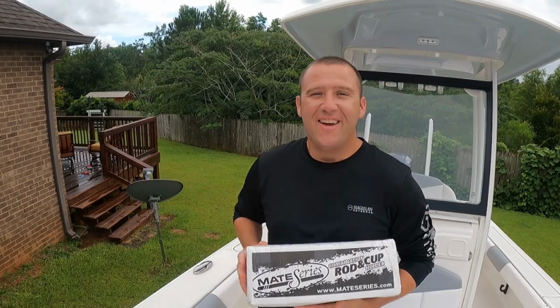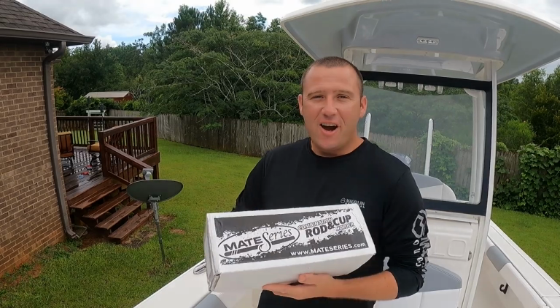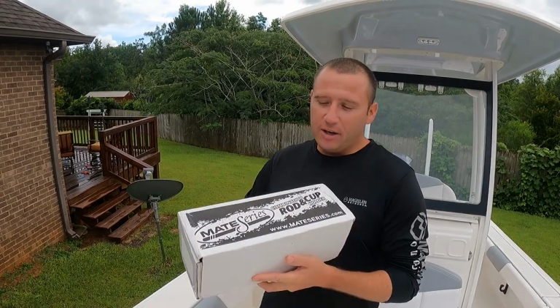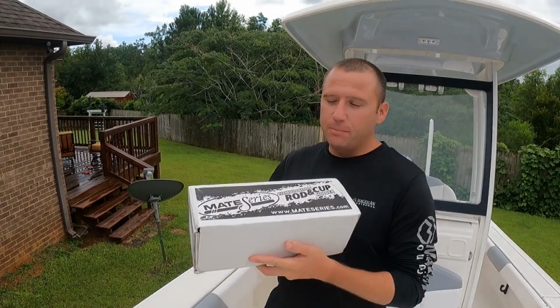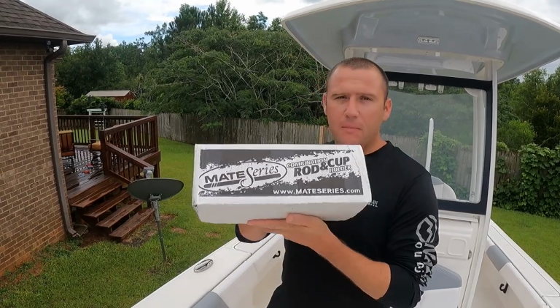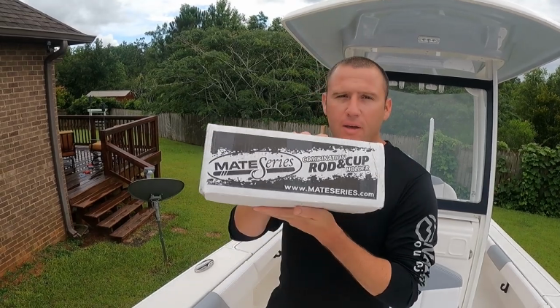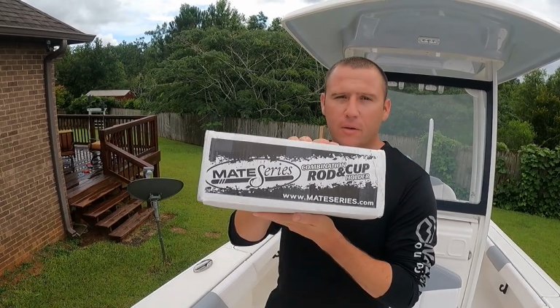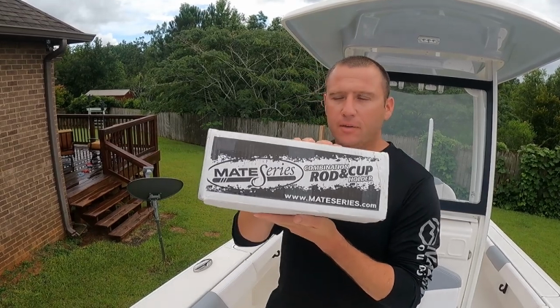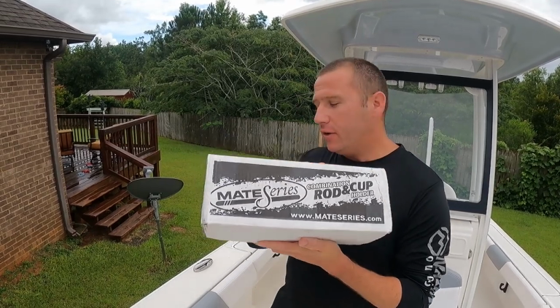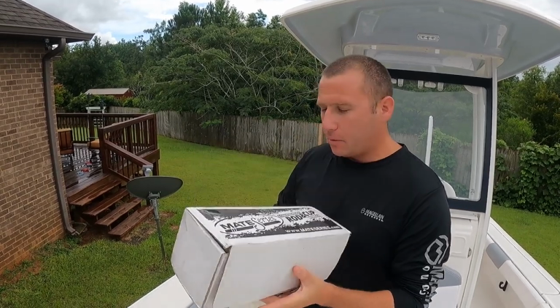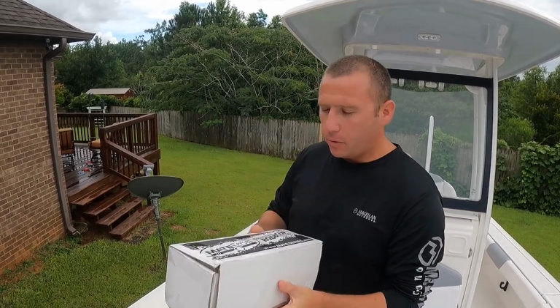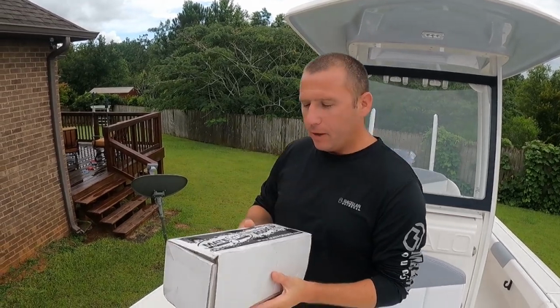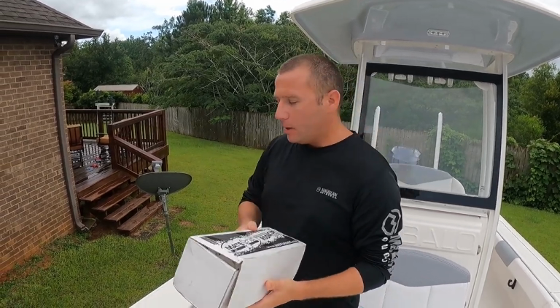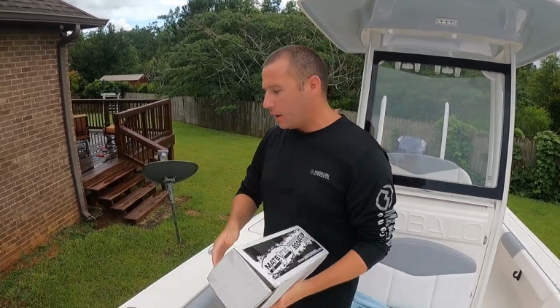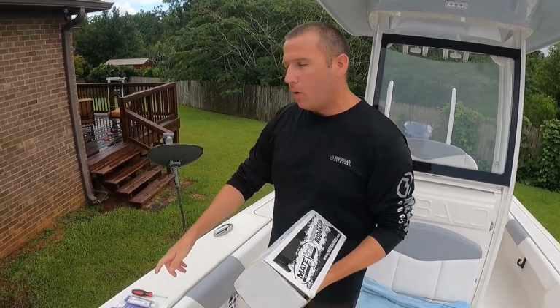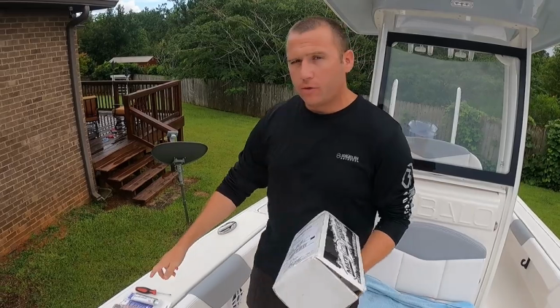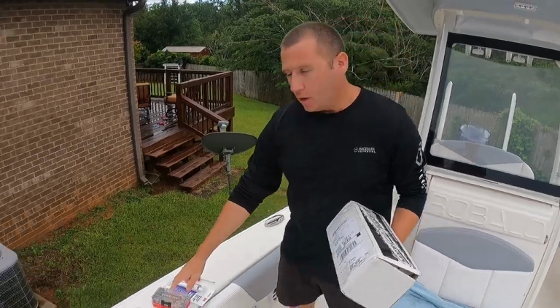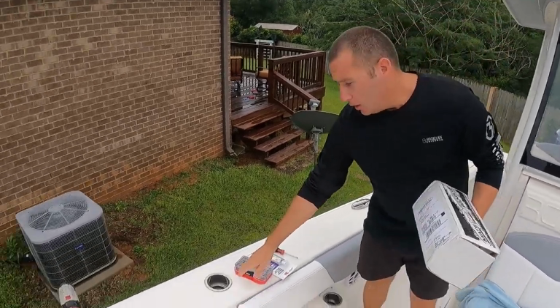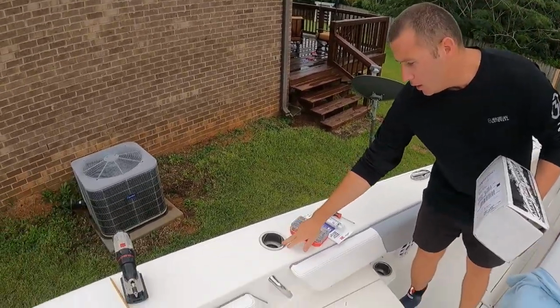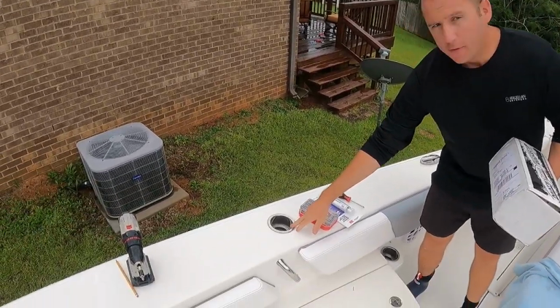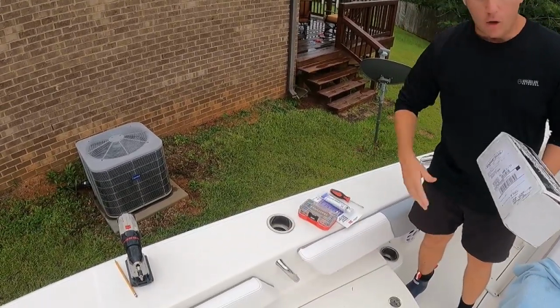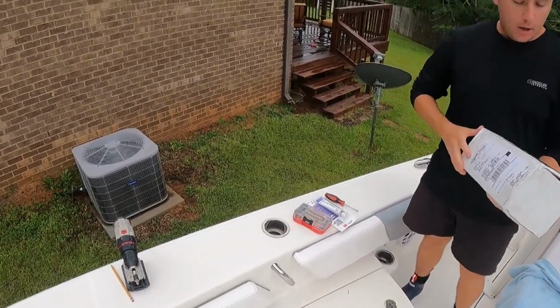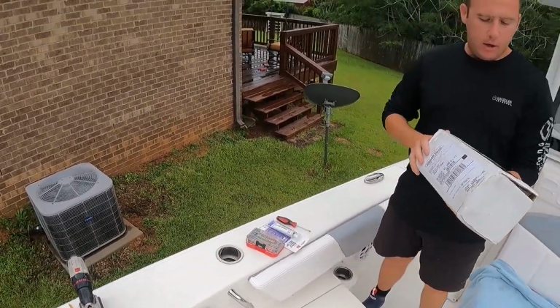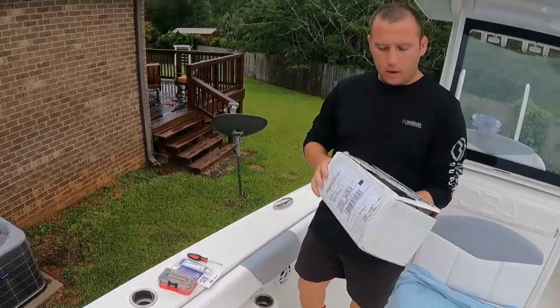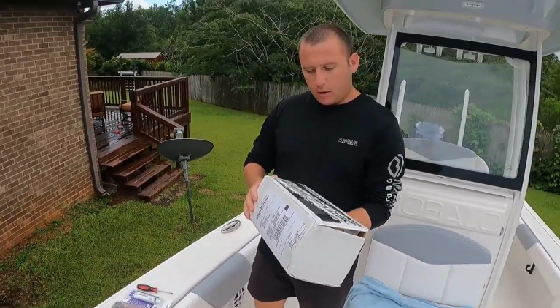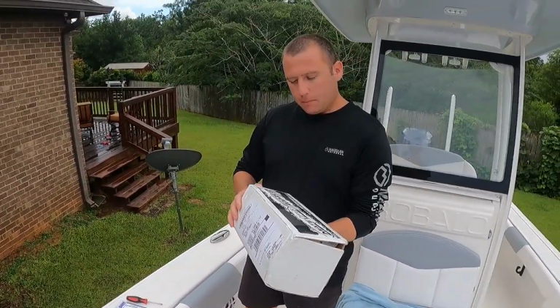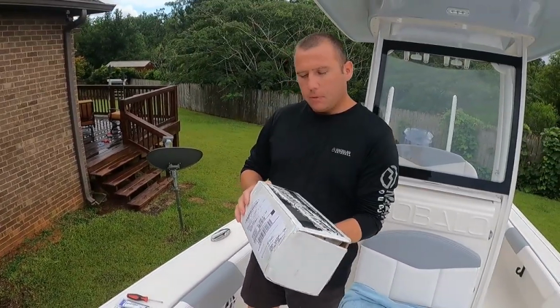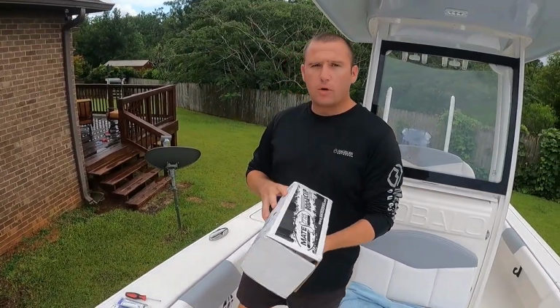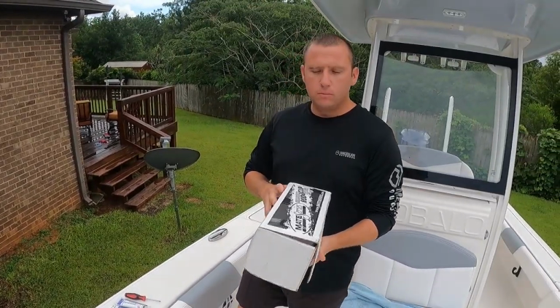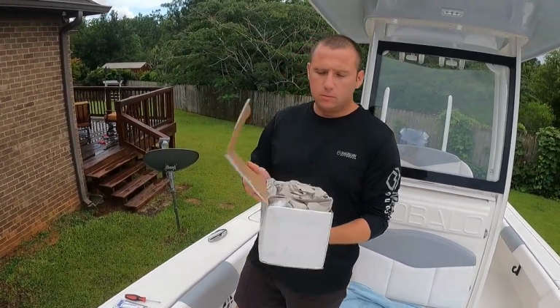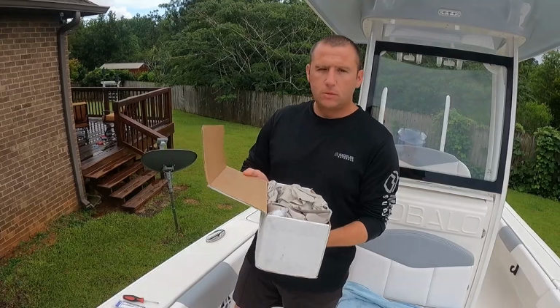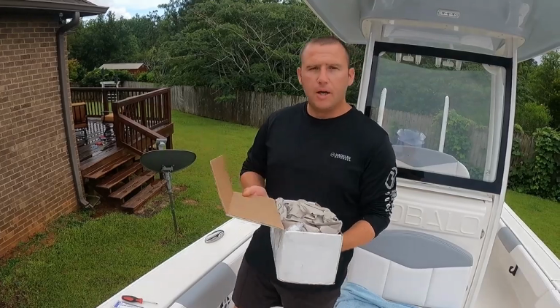I just bought me some Mate Series. I'm going to replace my cup holders here with a rod and cup holder combination.